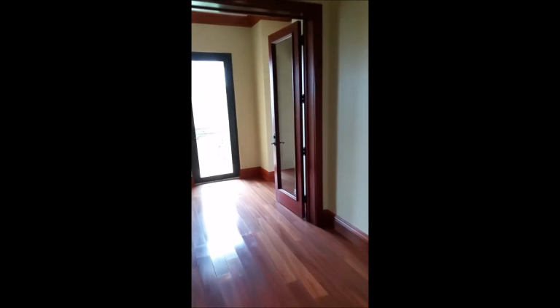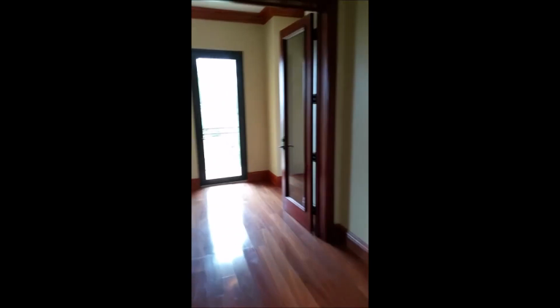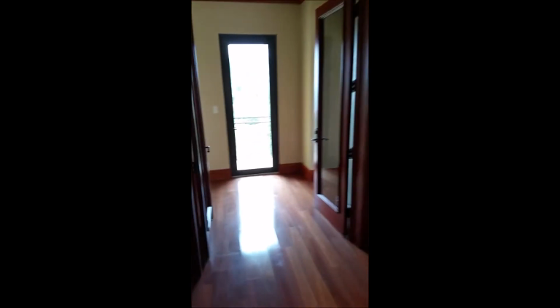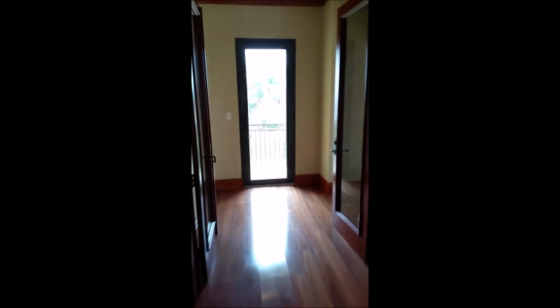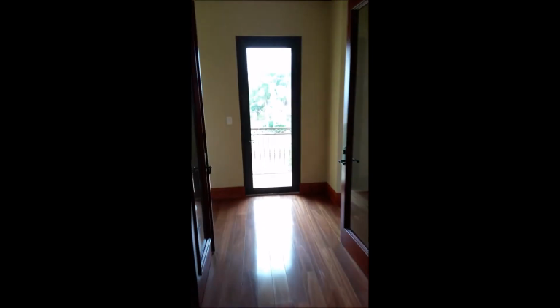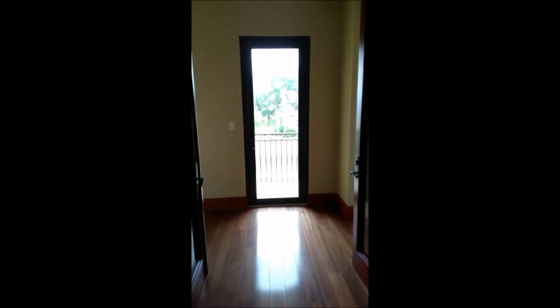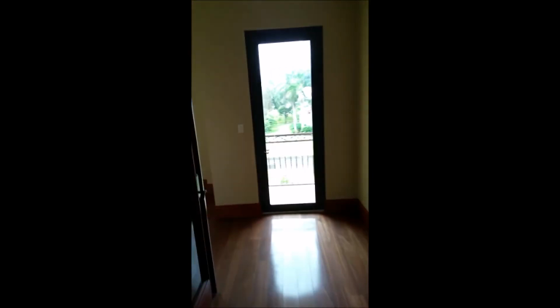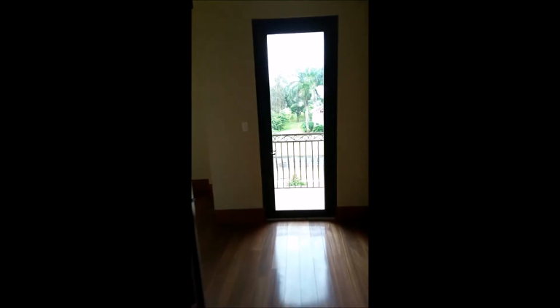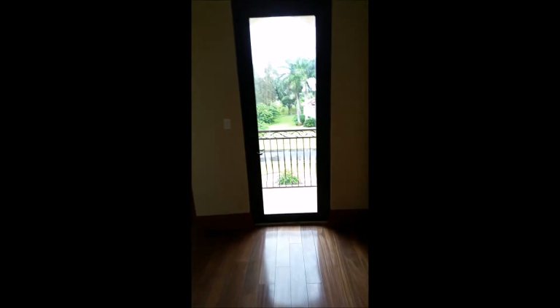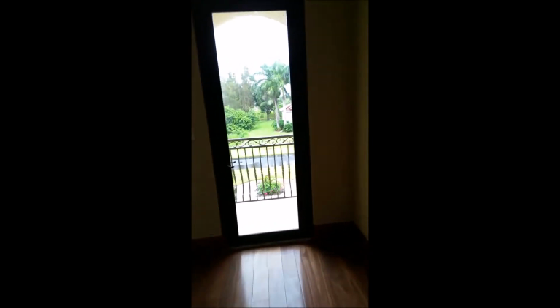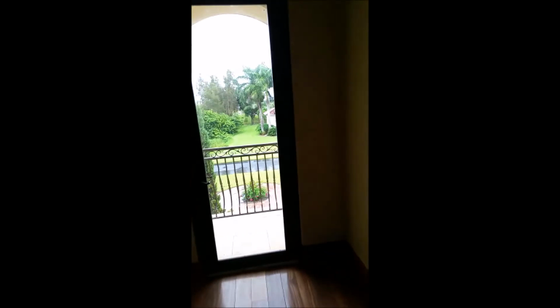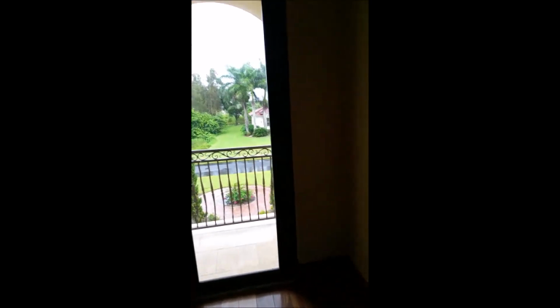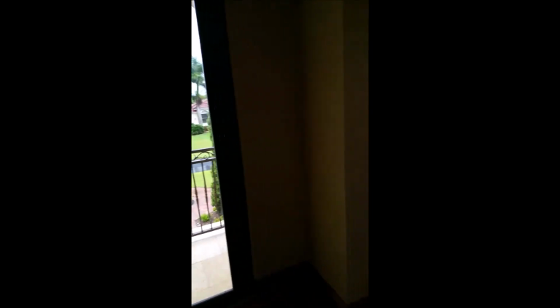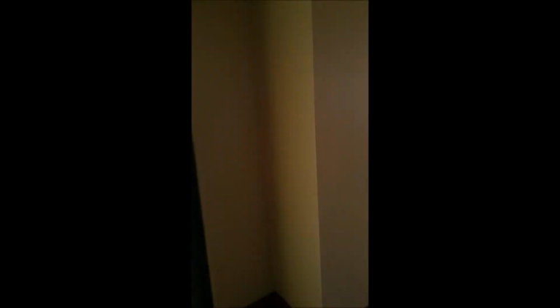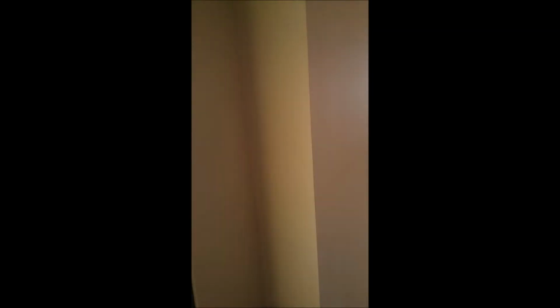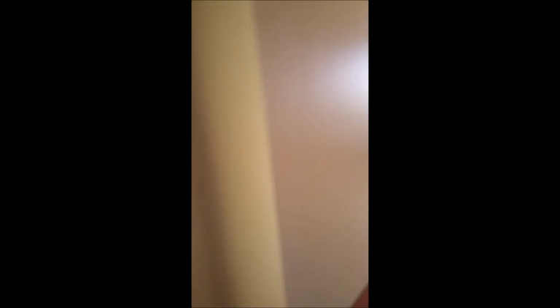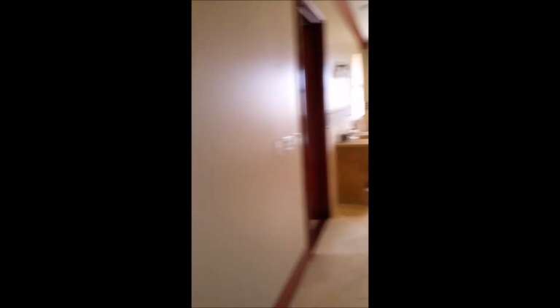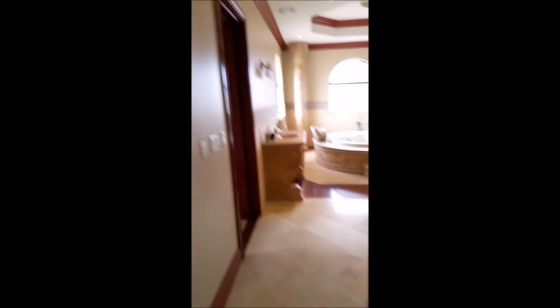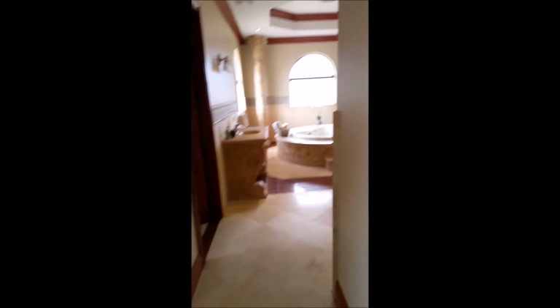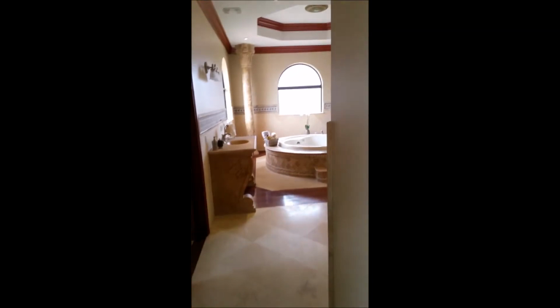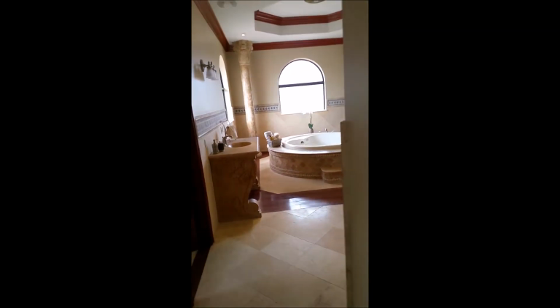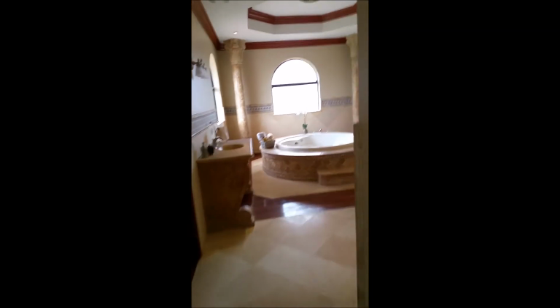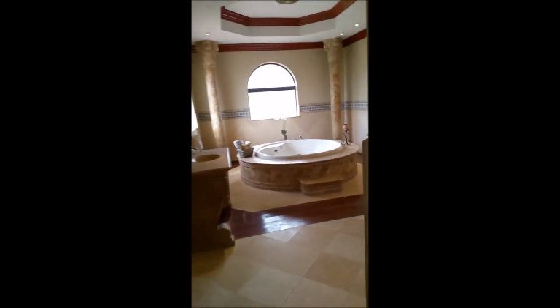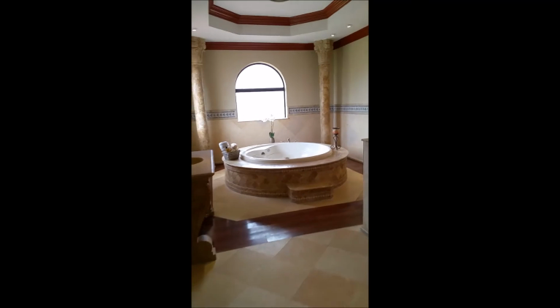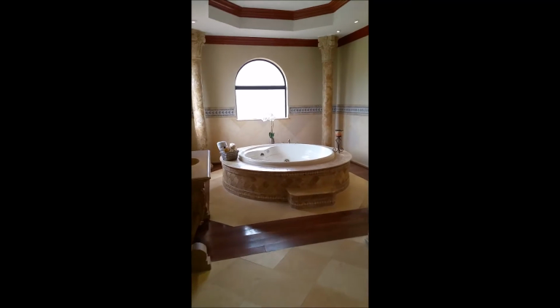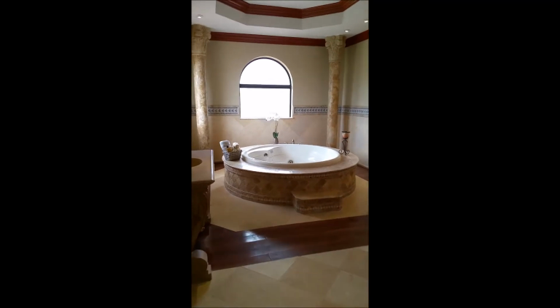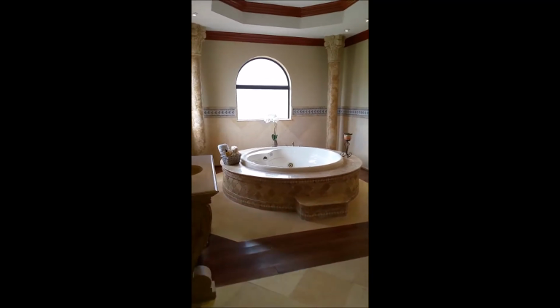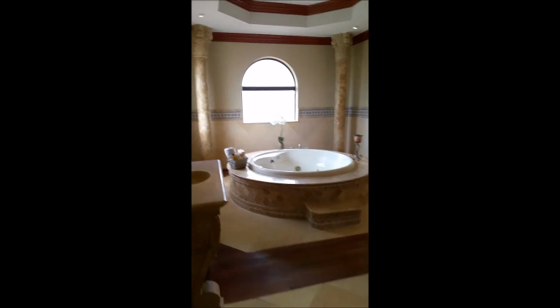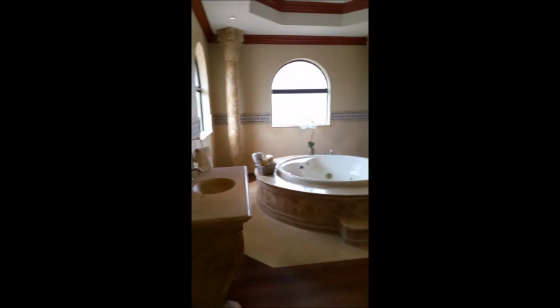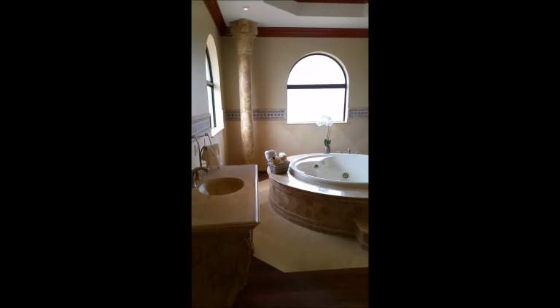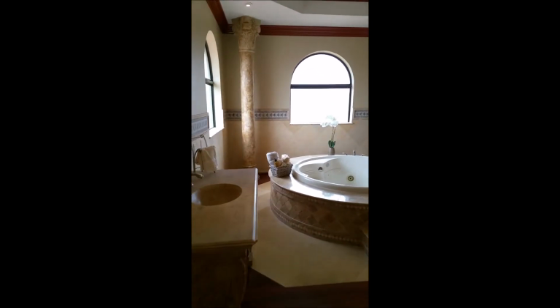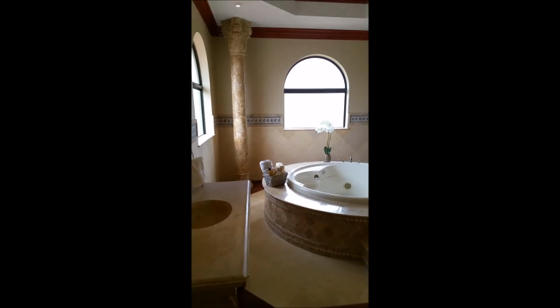Now as I mentioned there's another master bedroom upstairs. Here's the master suite — beautiful jacuzzi tub.